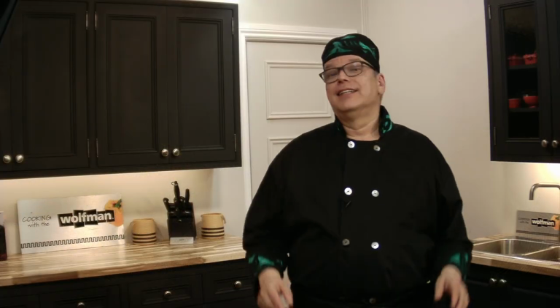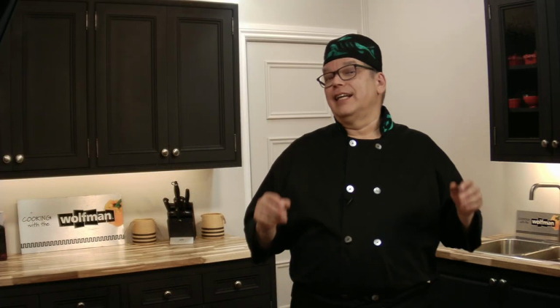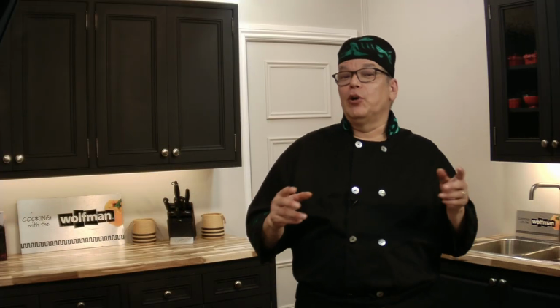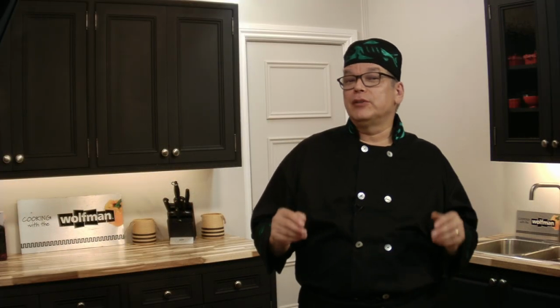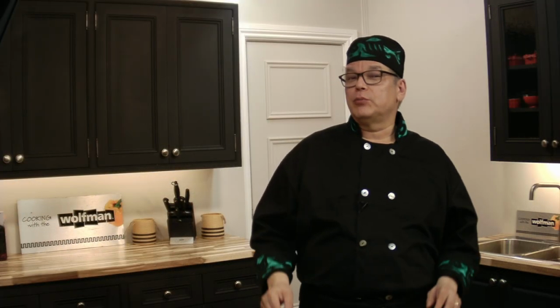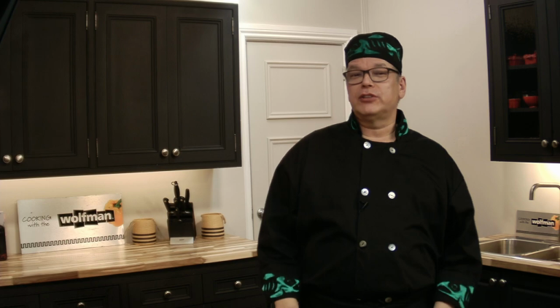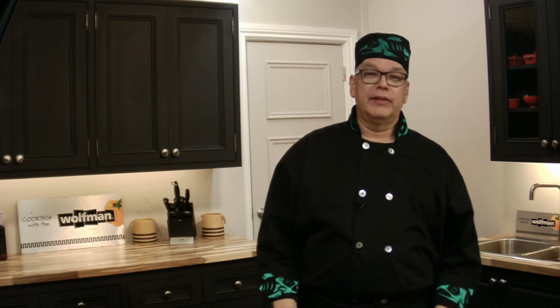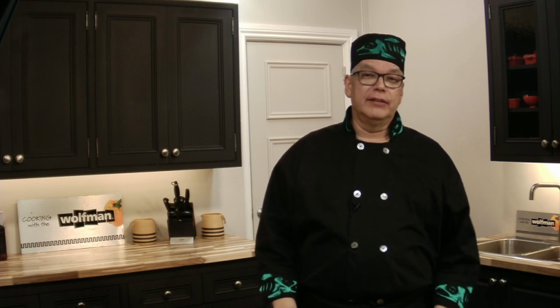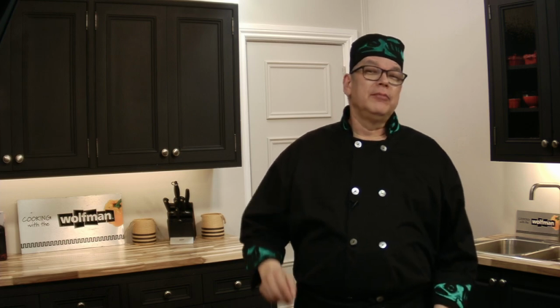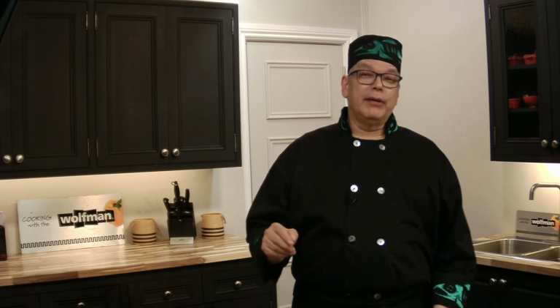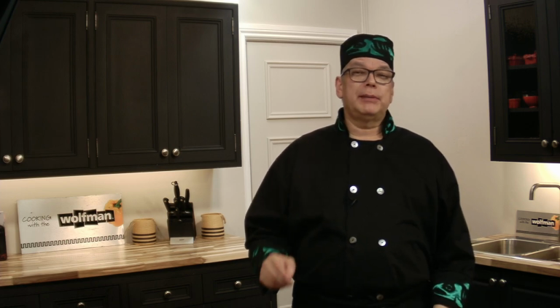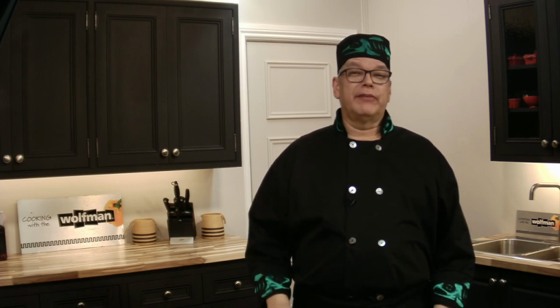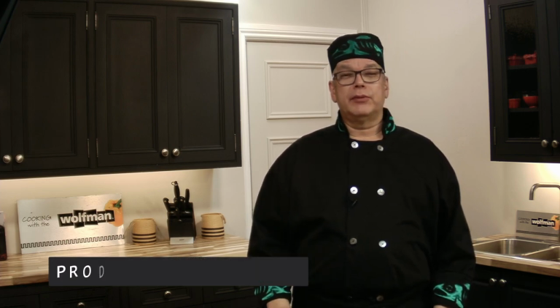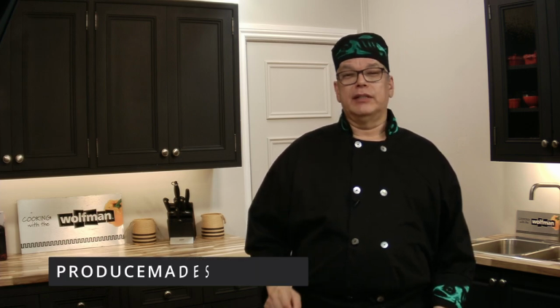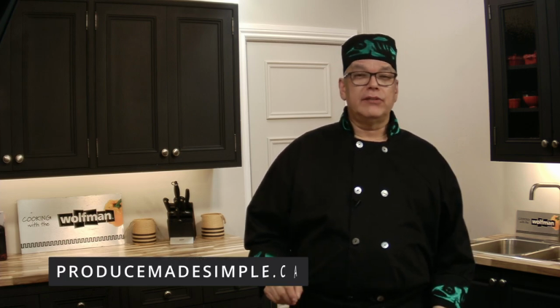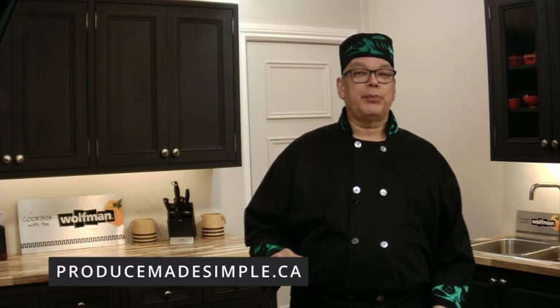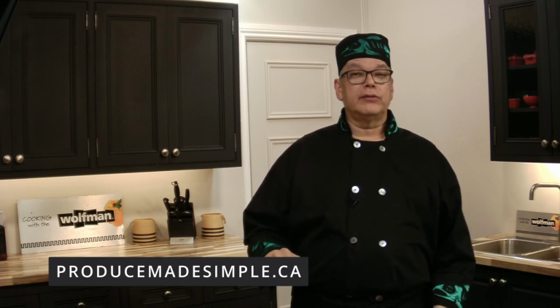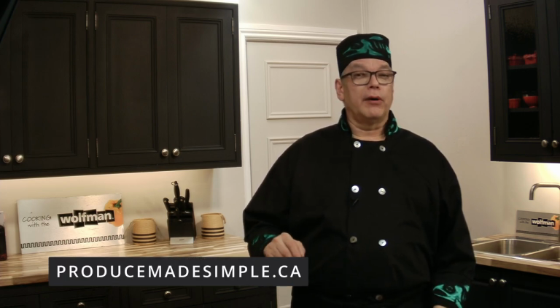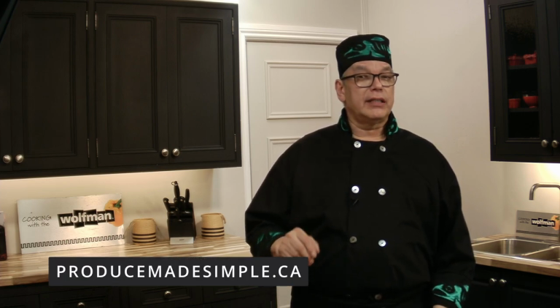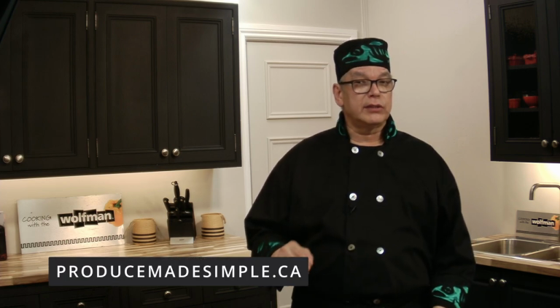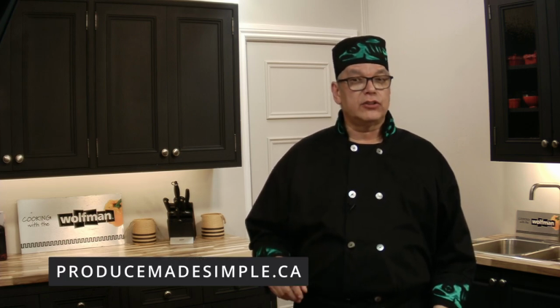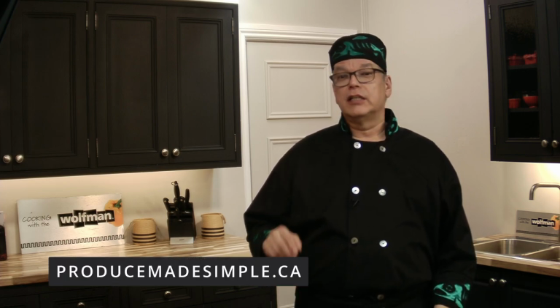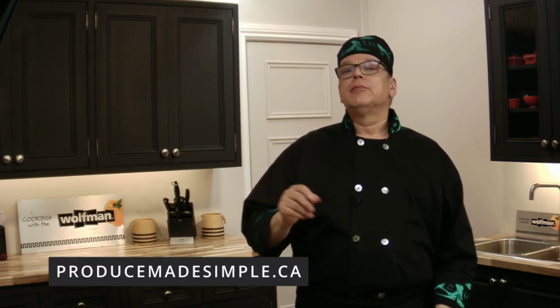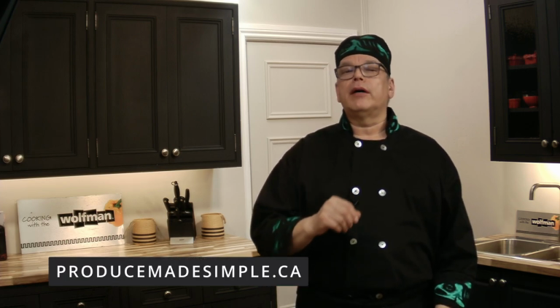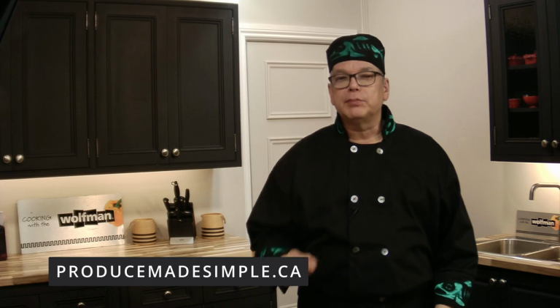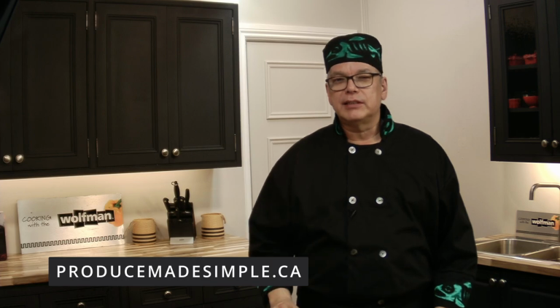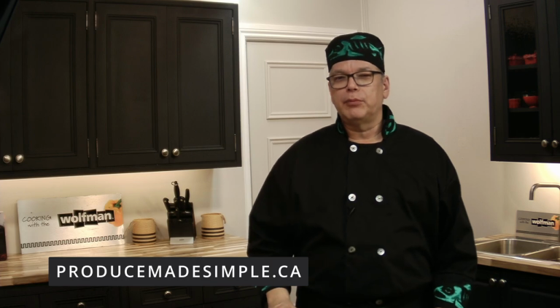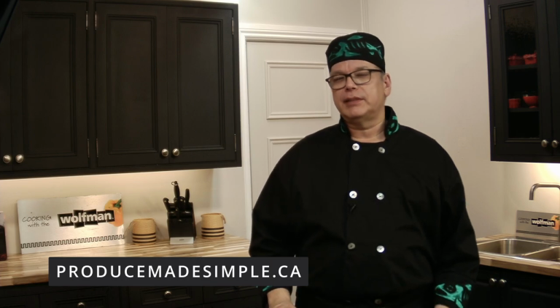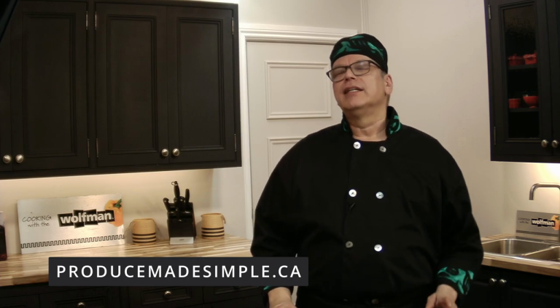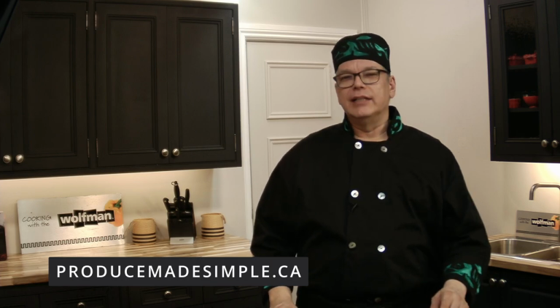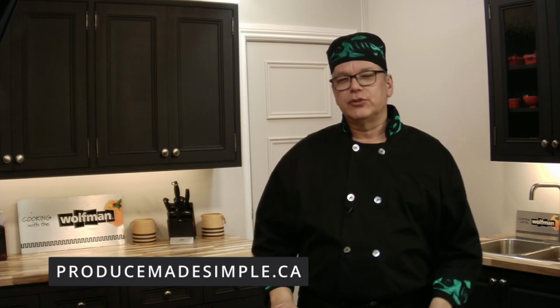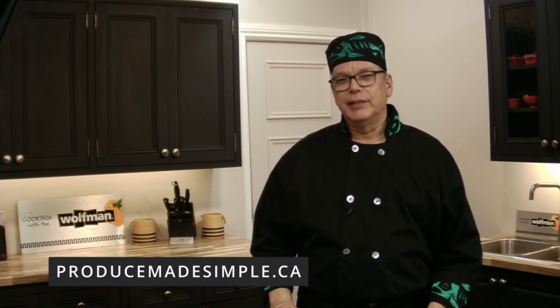I hope you enjoyed watching this video. My recipe is available through the Ontario Produce Marketing Association's Produce Made Simple website and social media.